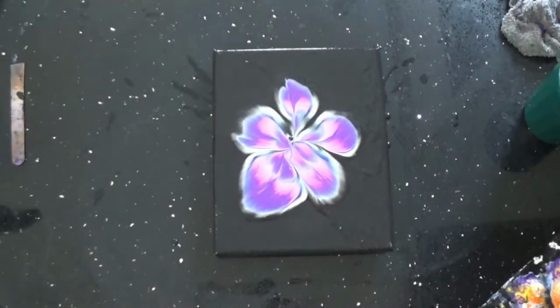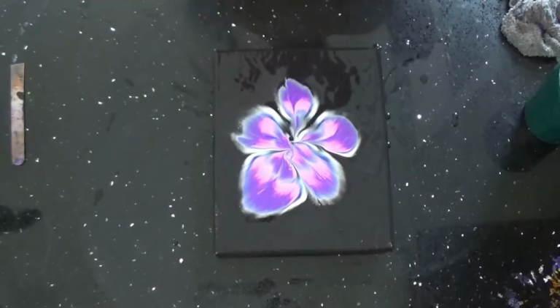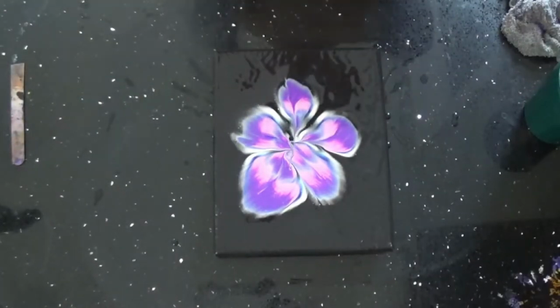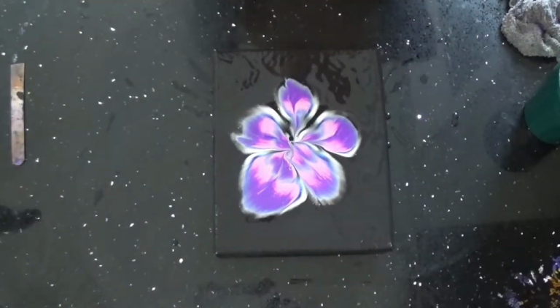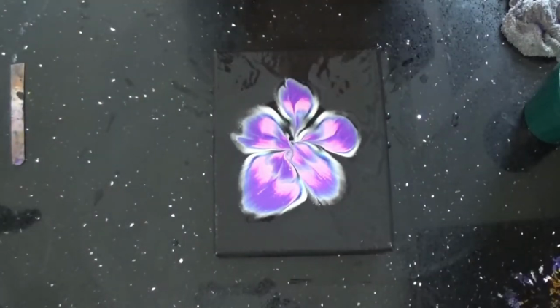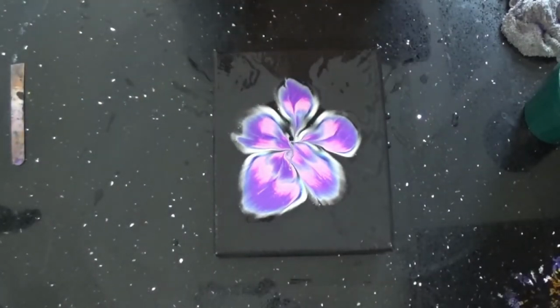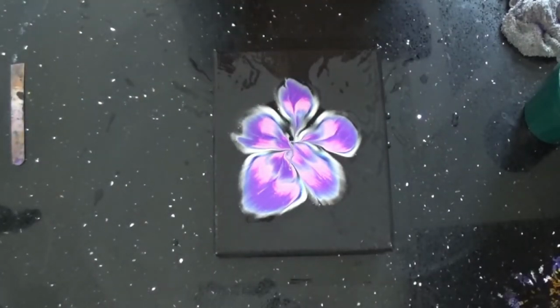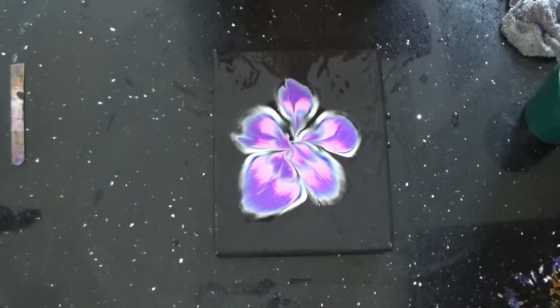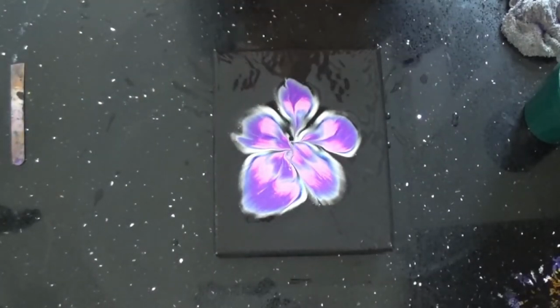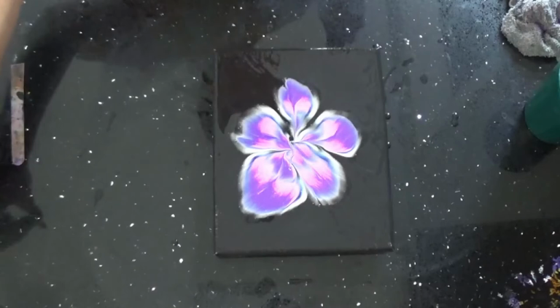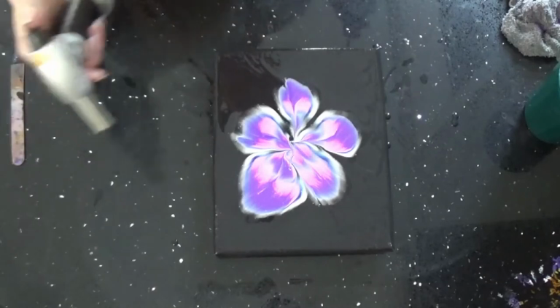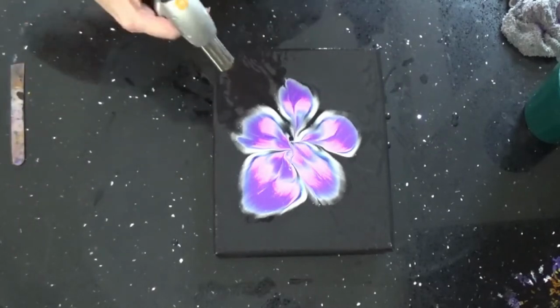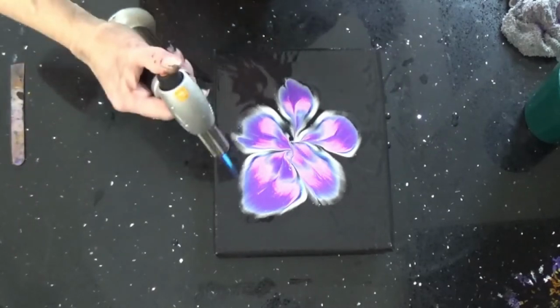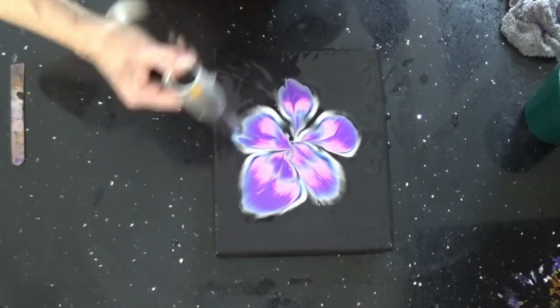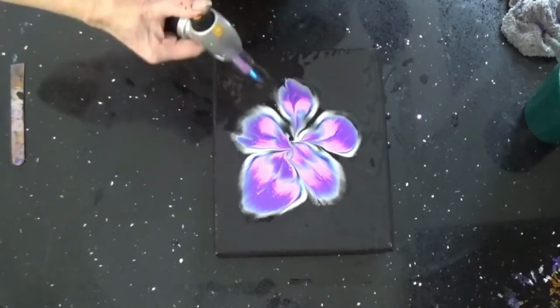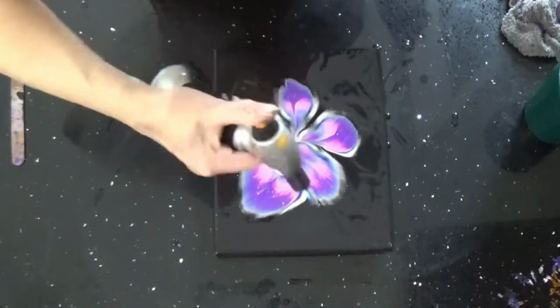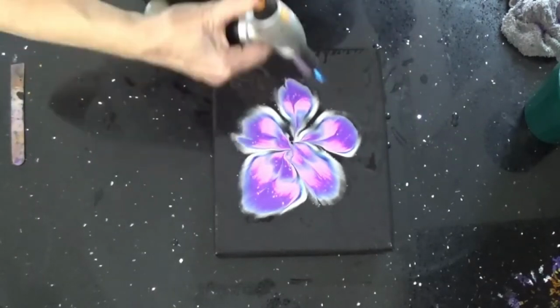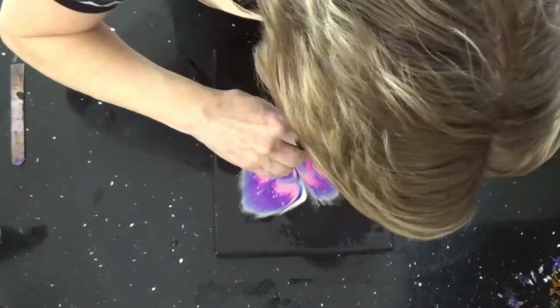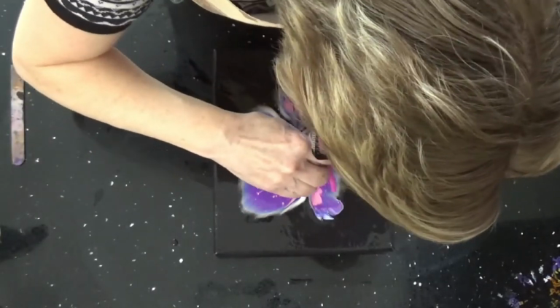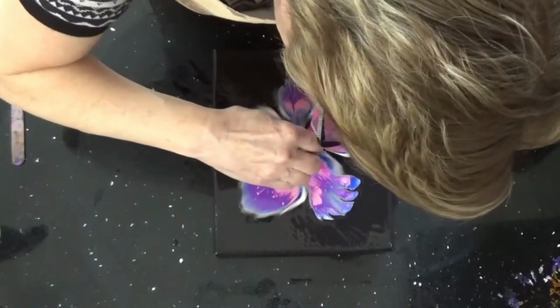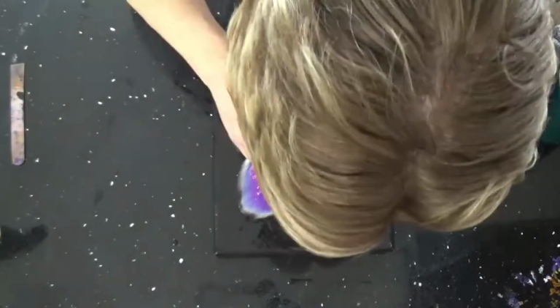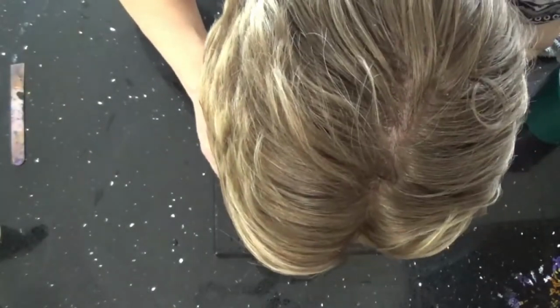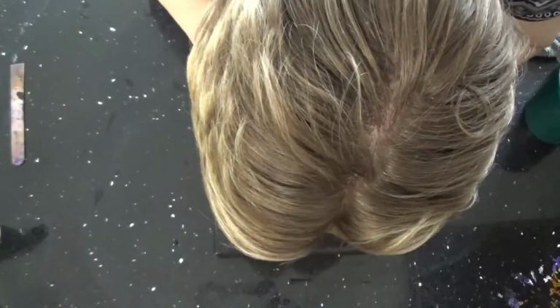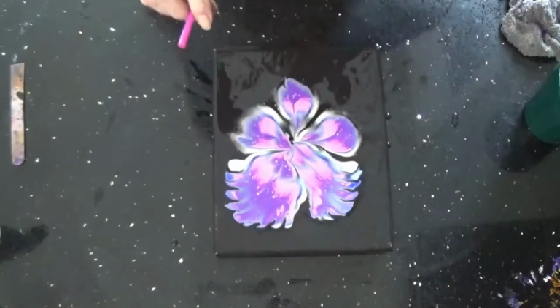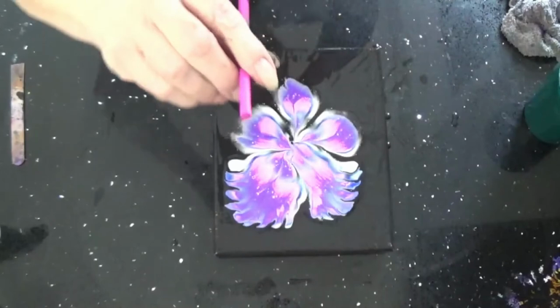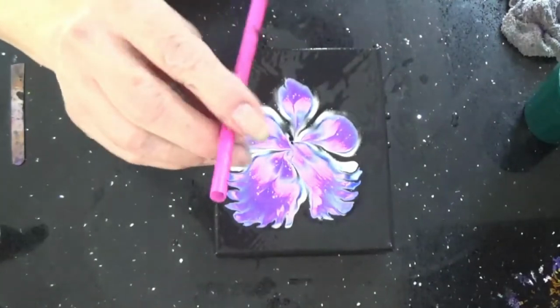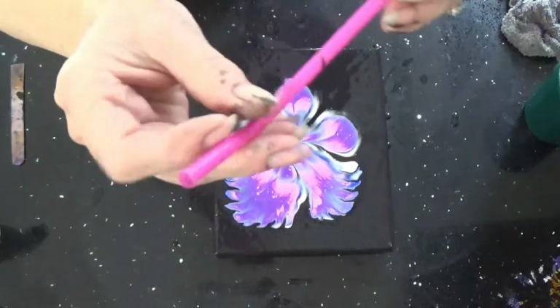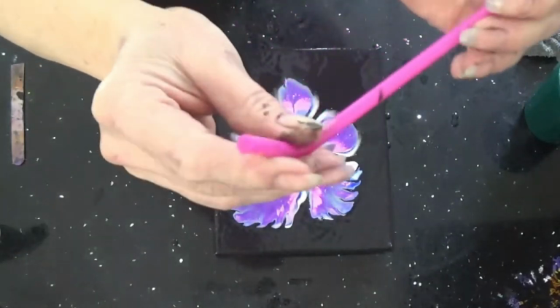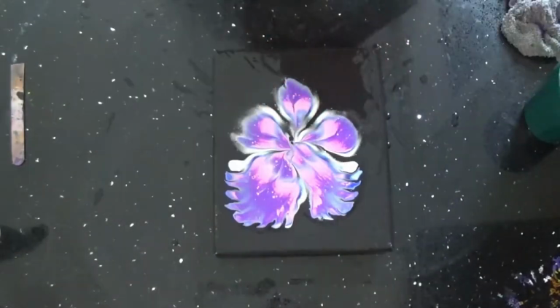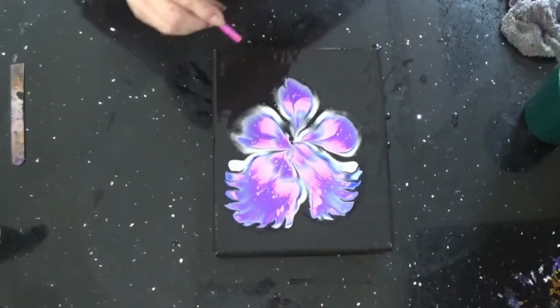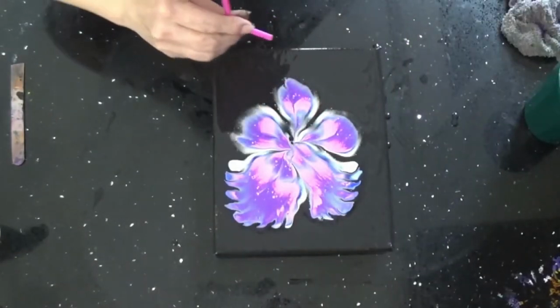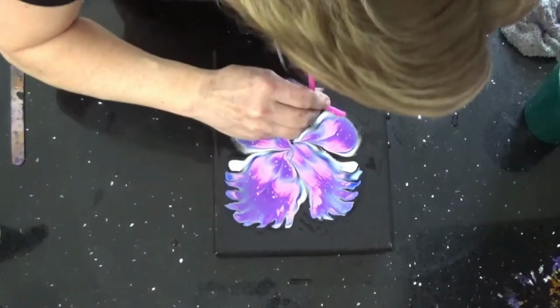That is very pretty — I love them colors. Get my air bubbles out. I use a bench straw to angle your blow.